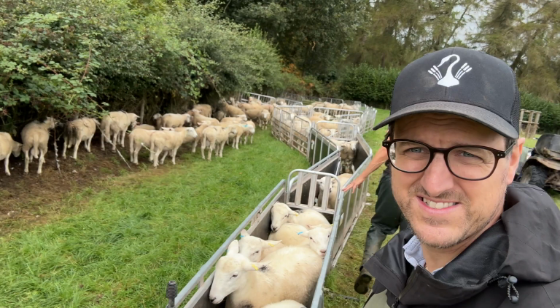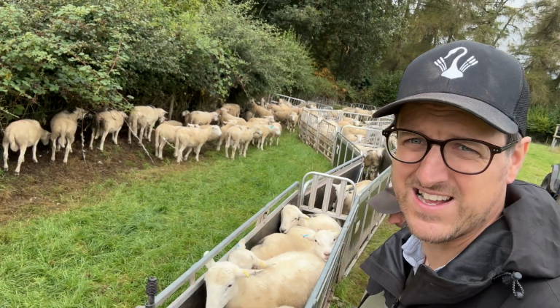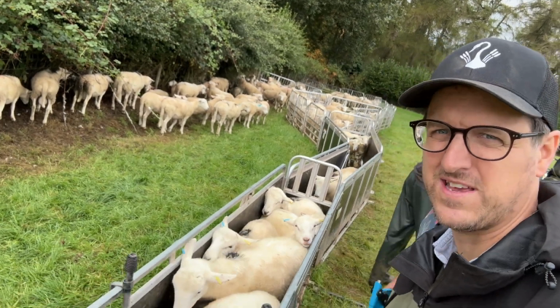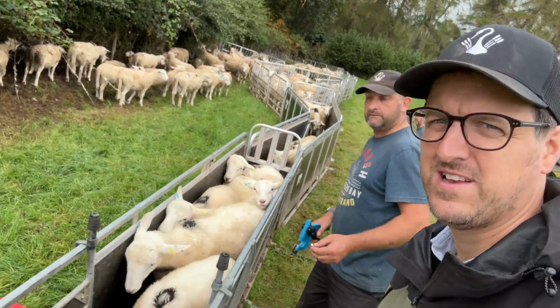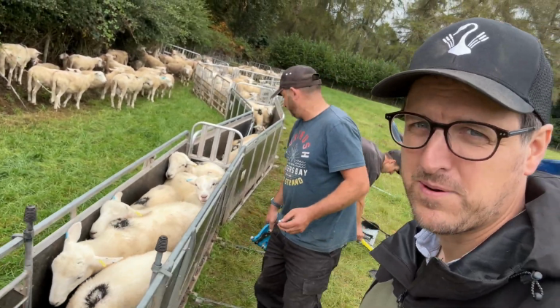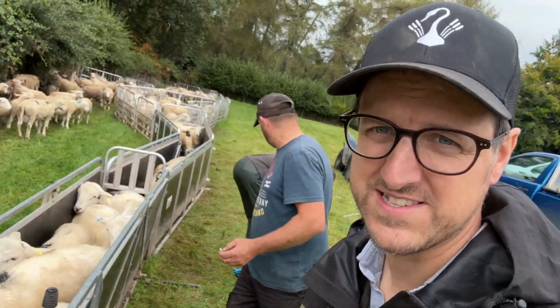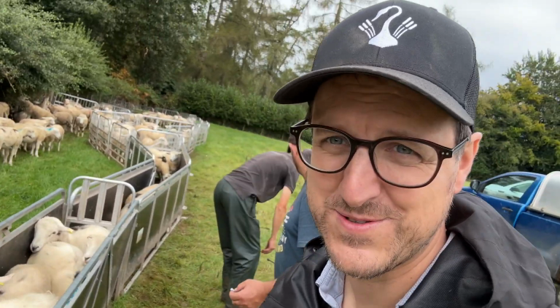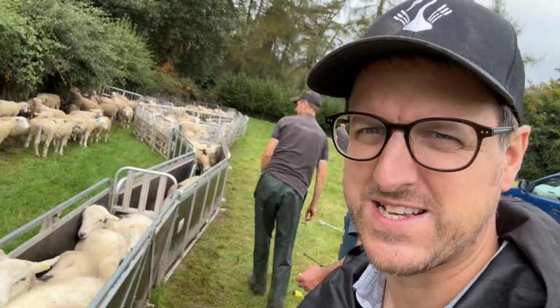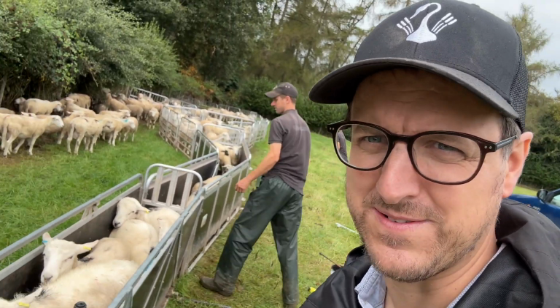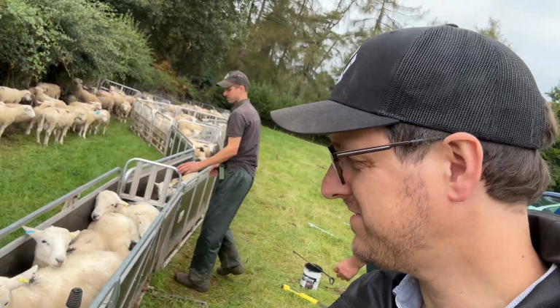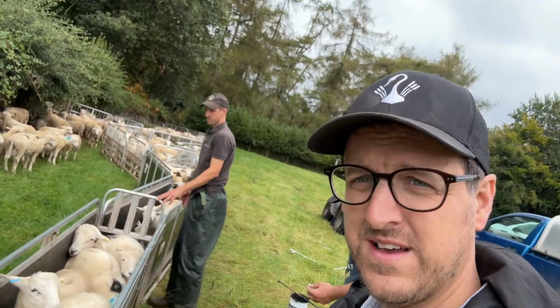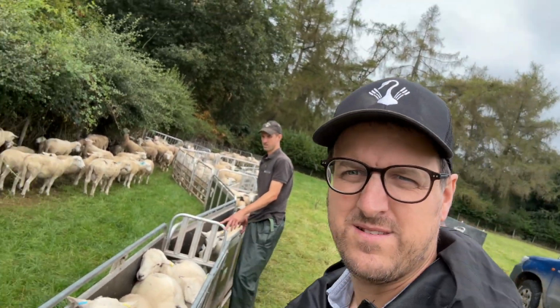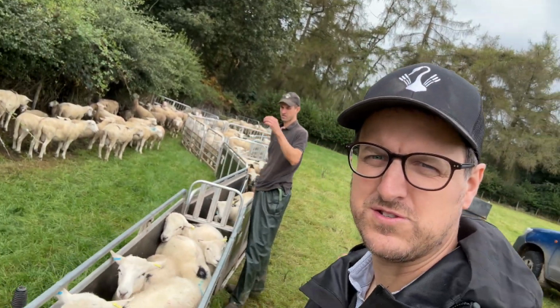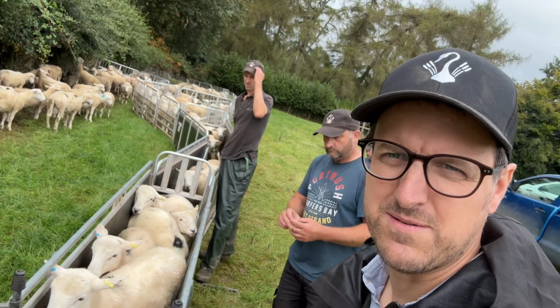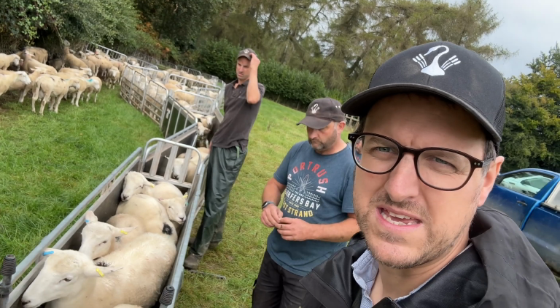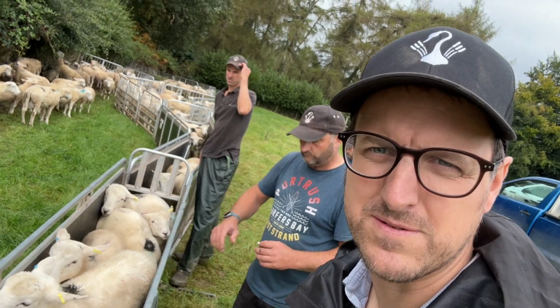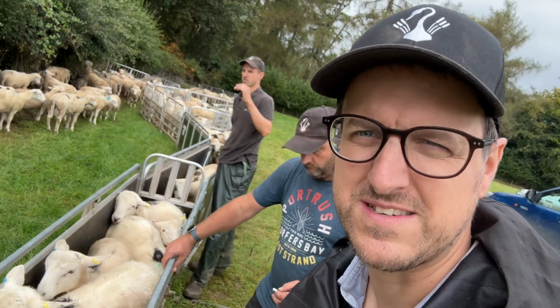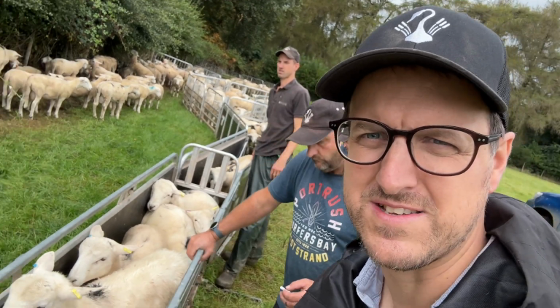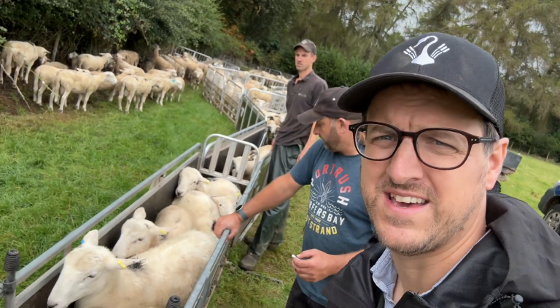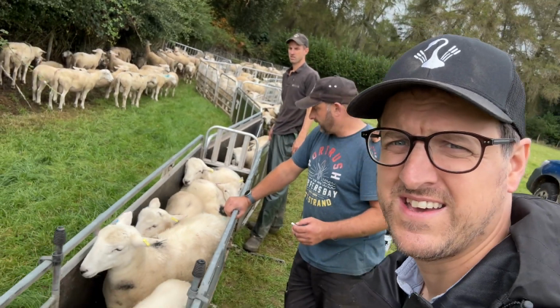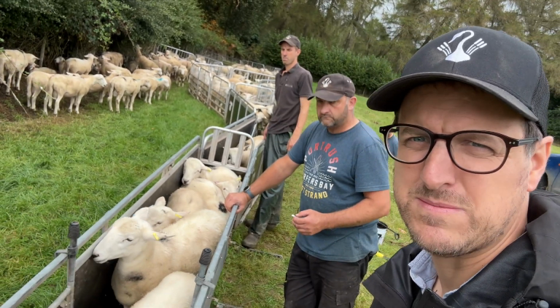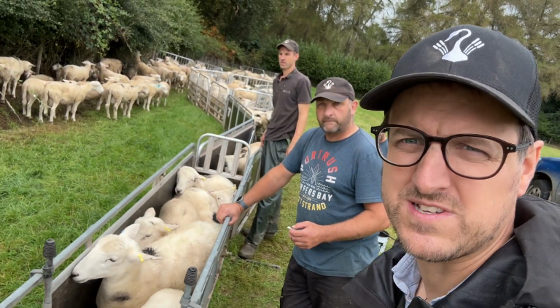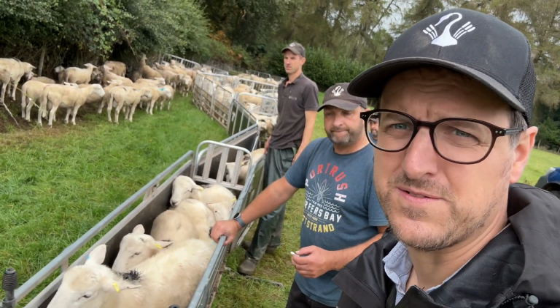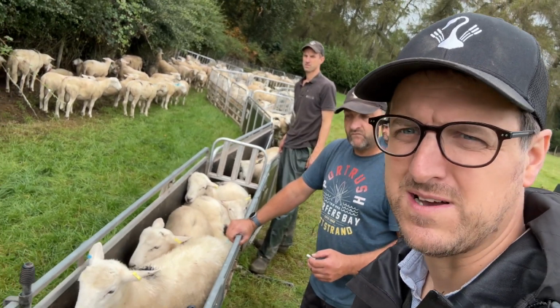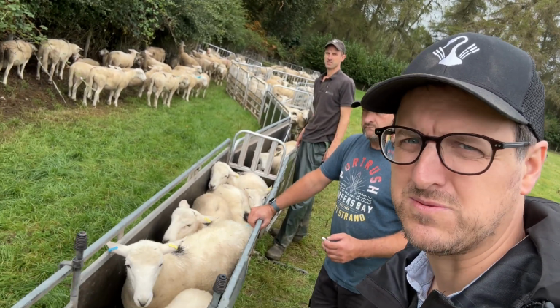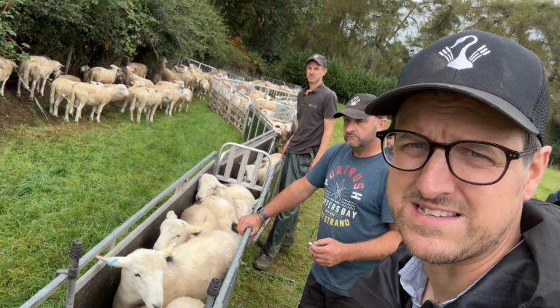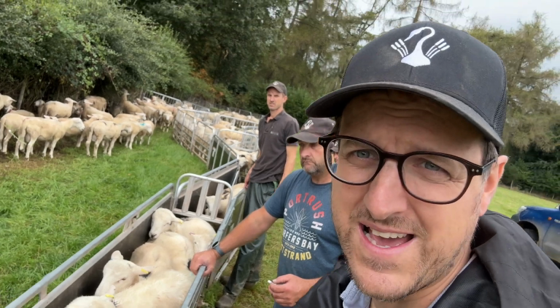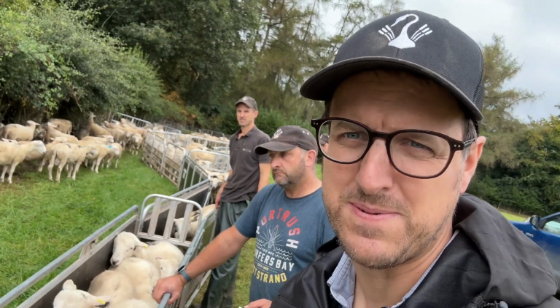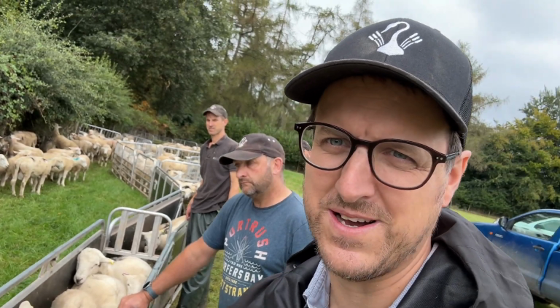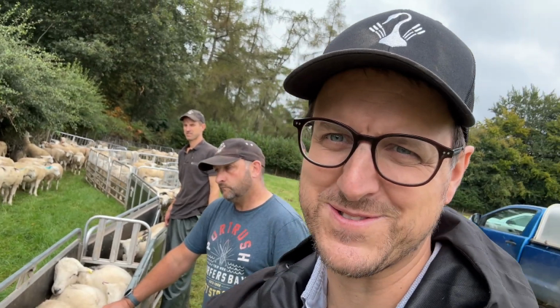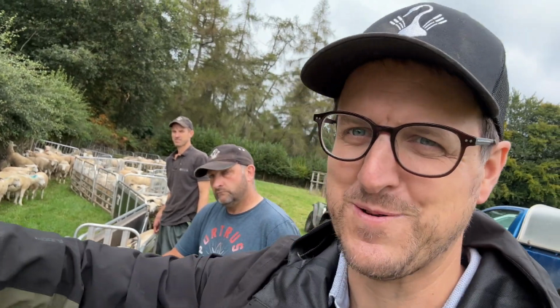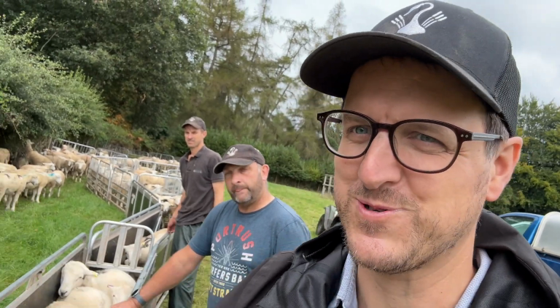So it's not actually a very long process, it's just a bit expensive at the moment. The jury's out on whether we keep doing it — we just need to do it this year because we multiple sired for the first time. I'm not sure we're going to do that again. We're going to go back to single siring because we've got a bit more control.